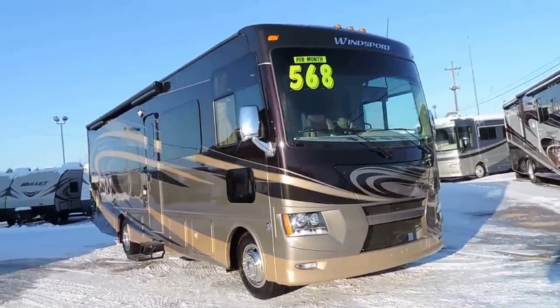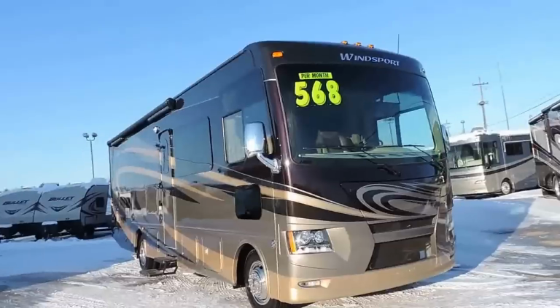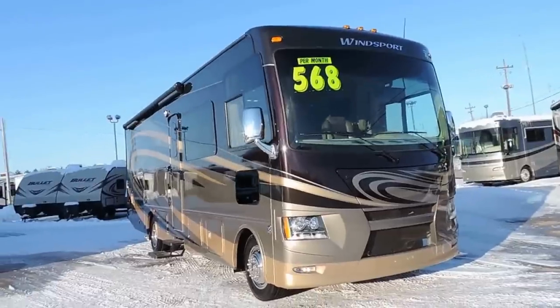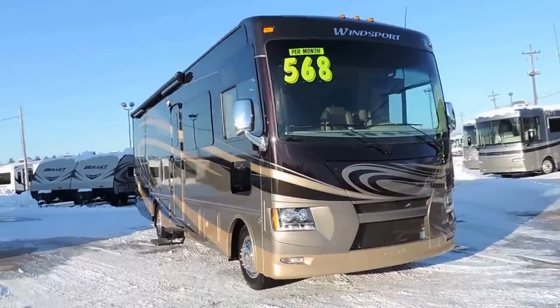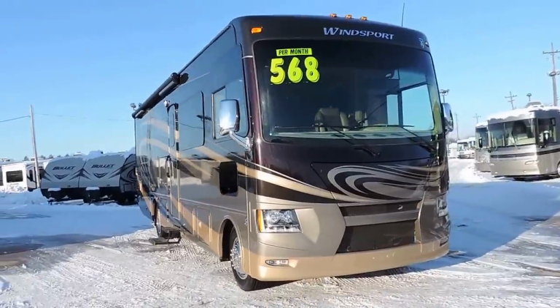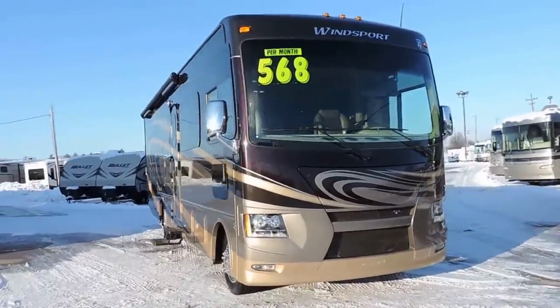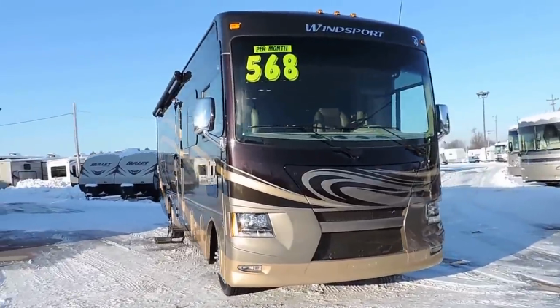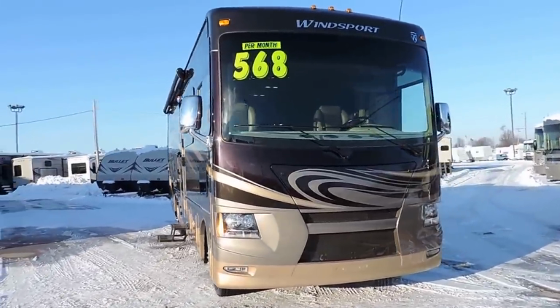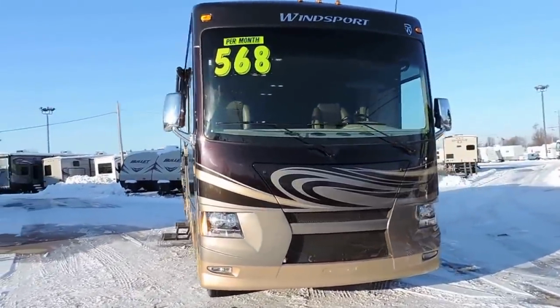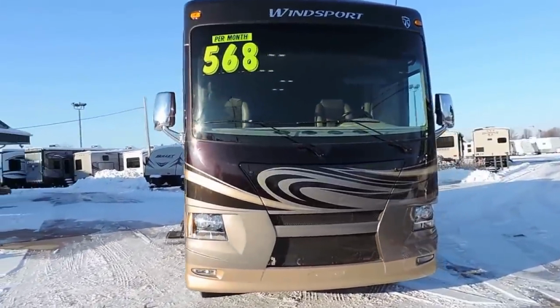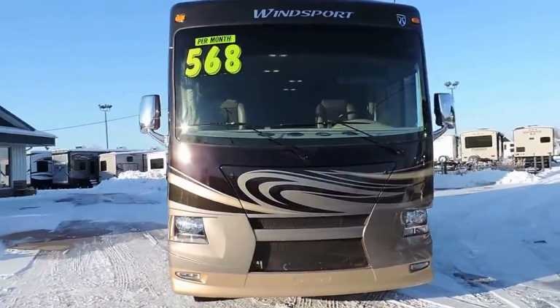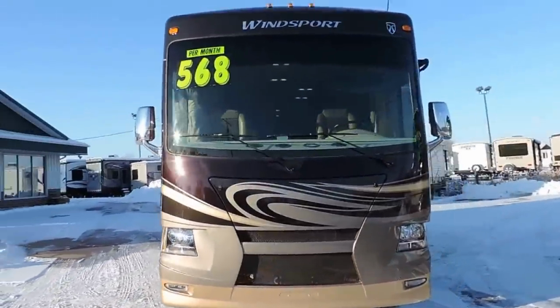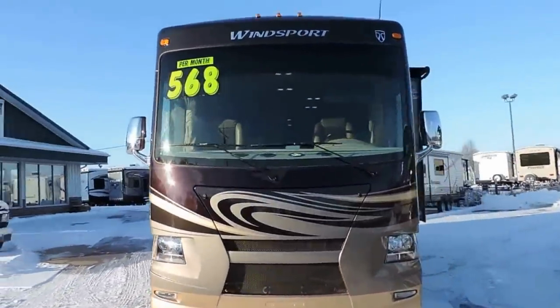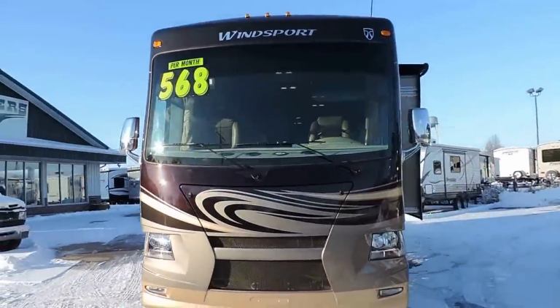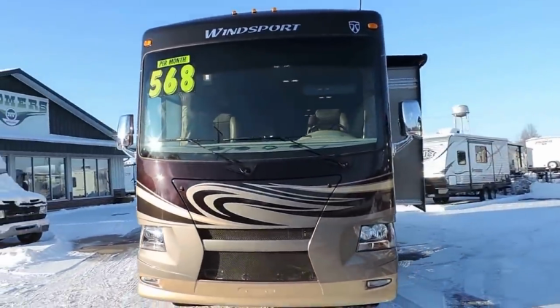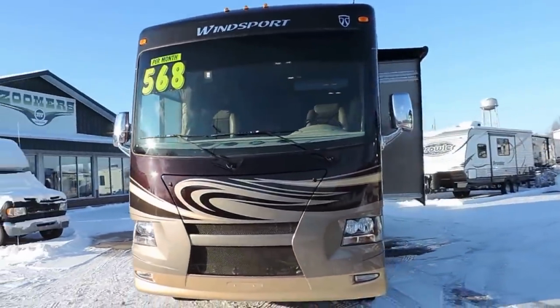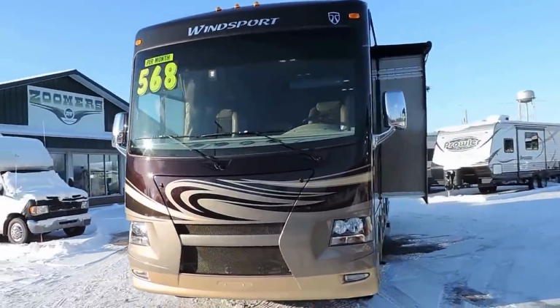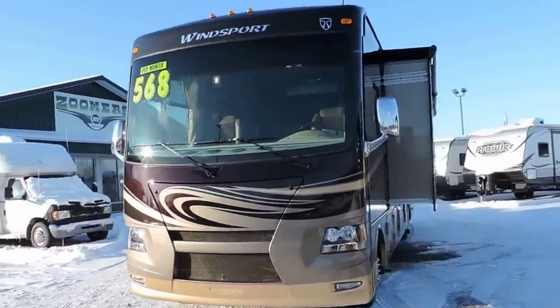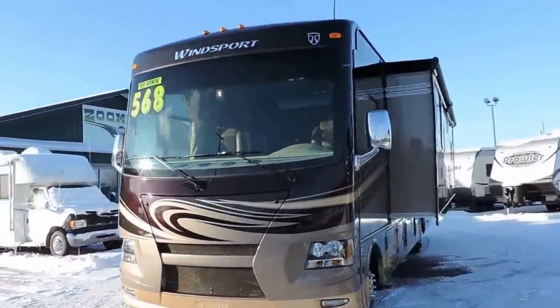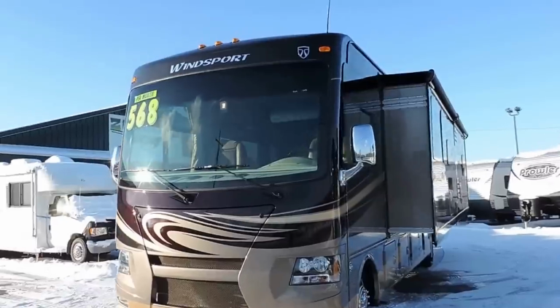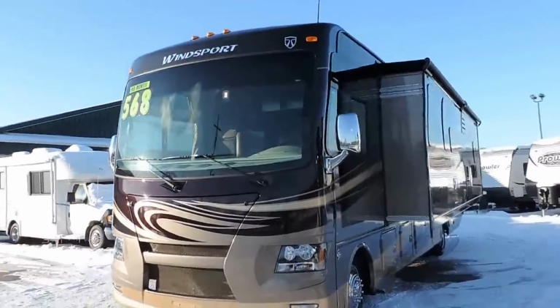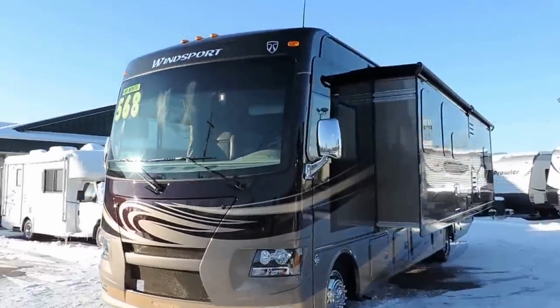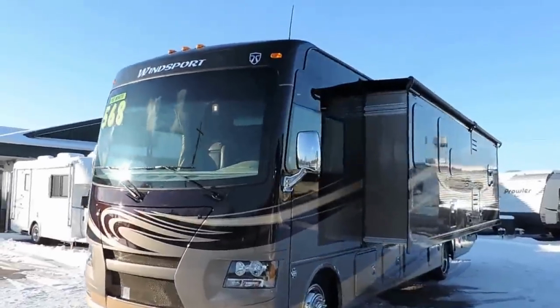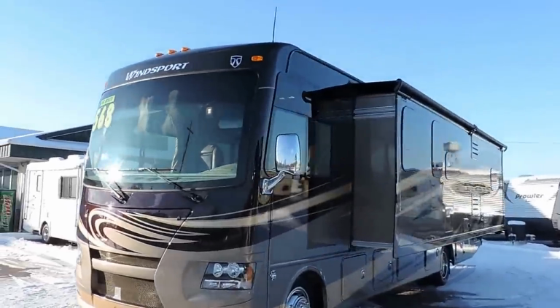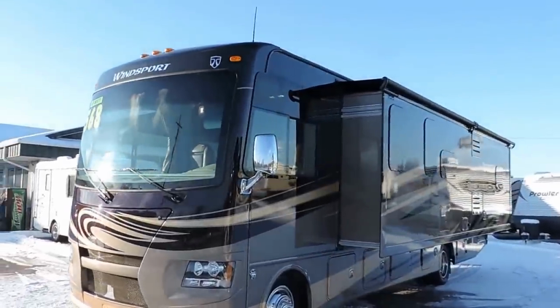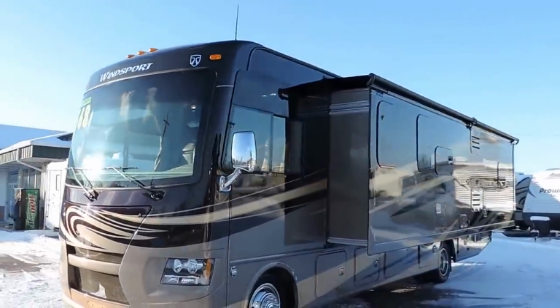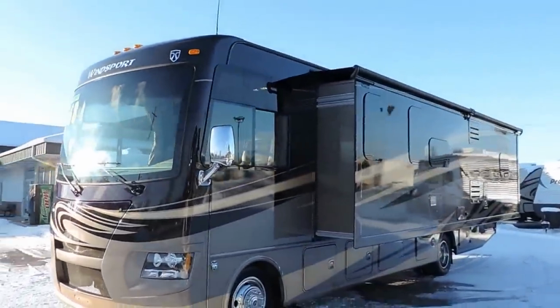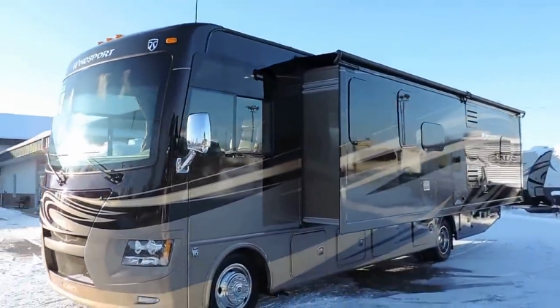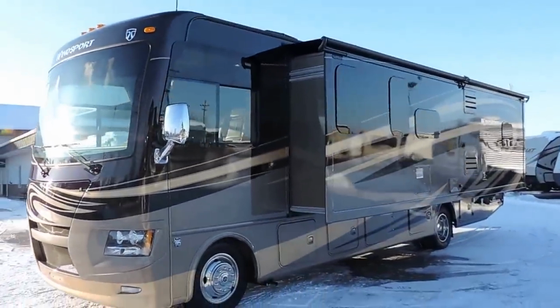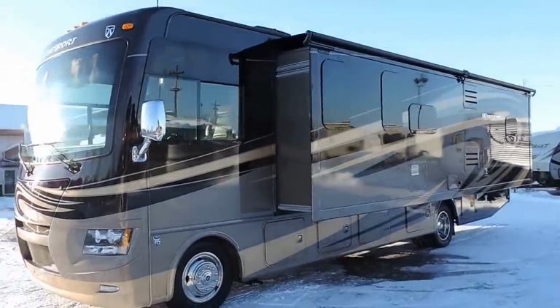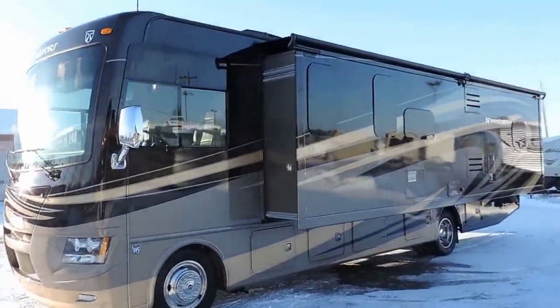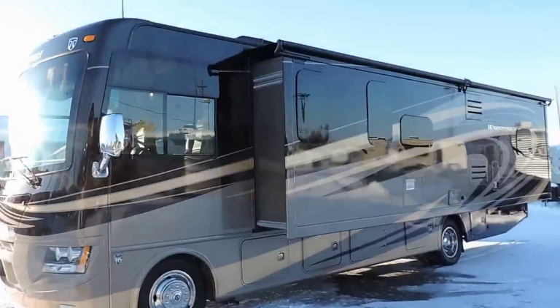It has full body paint, frameless windows, one solid windshield, and one super slide that goes down the full length of the coach with a slide awning.